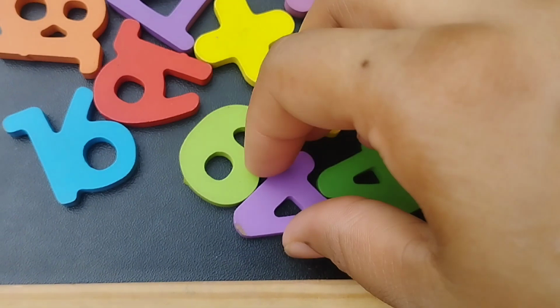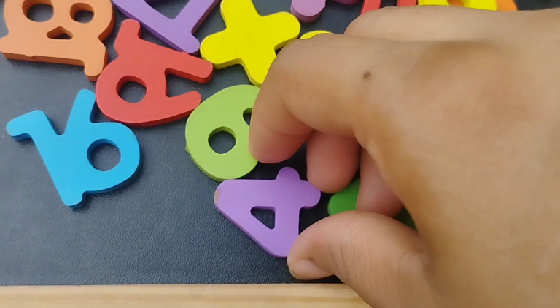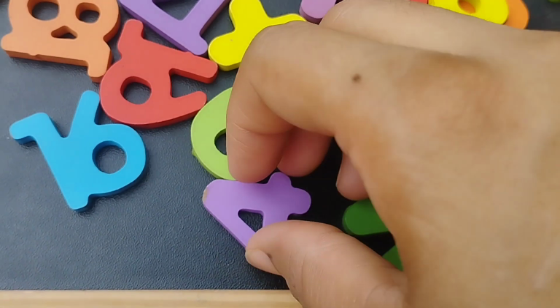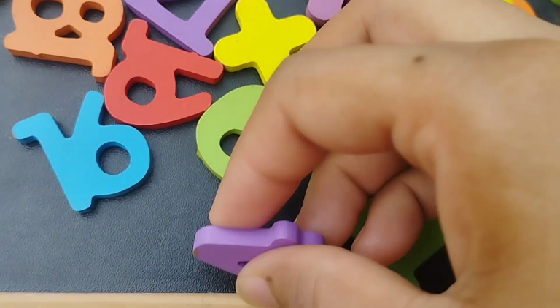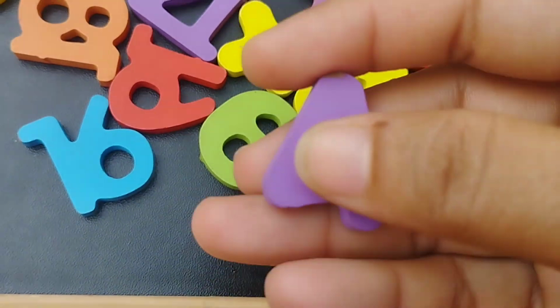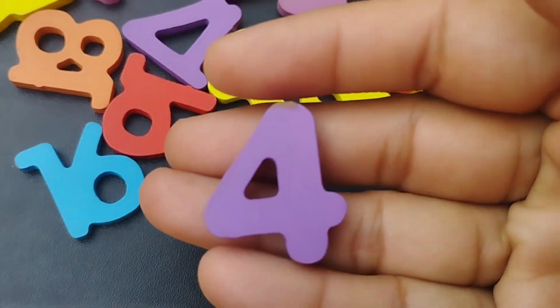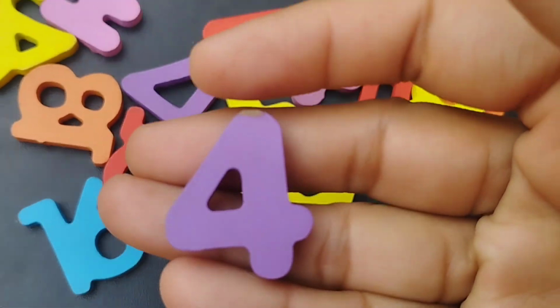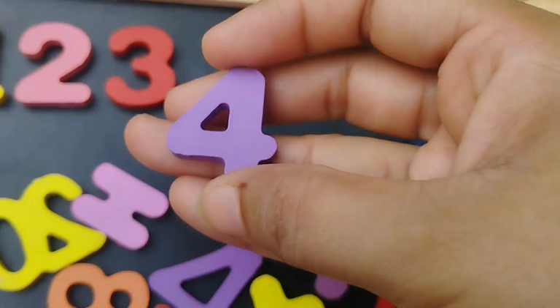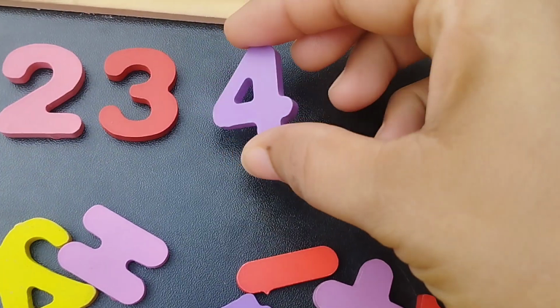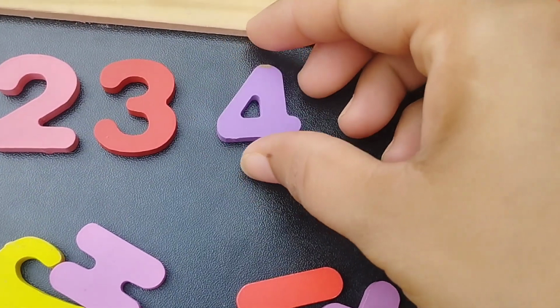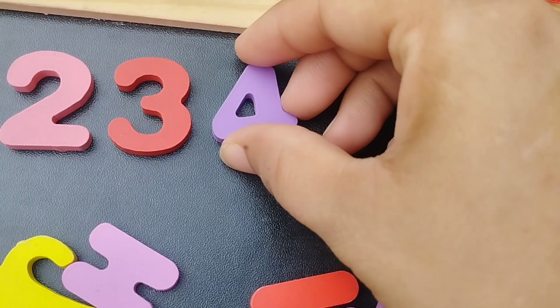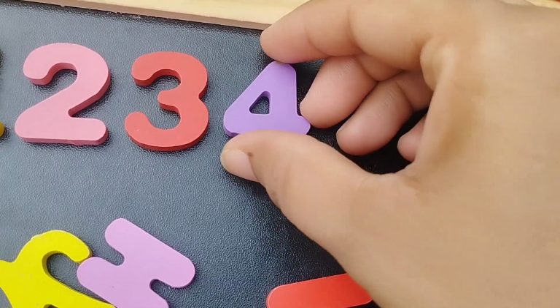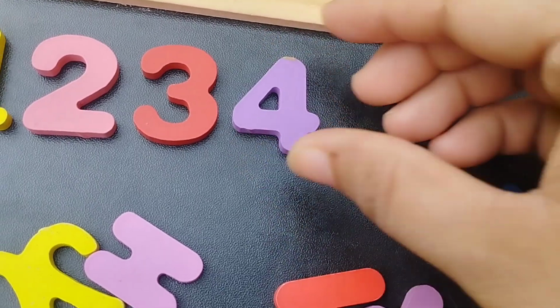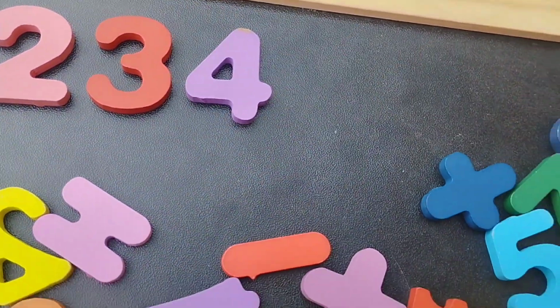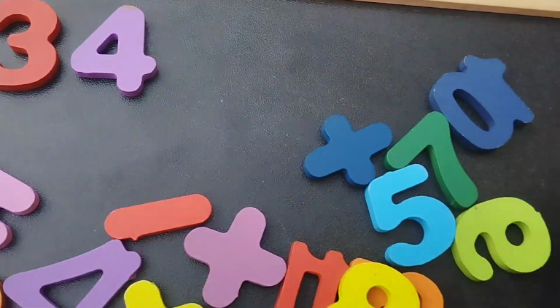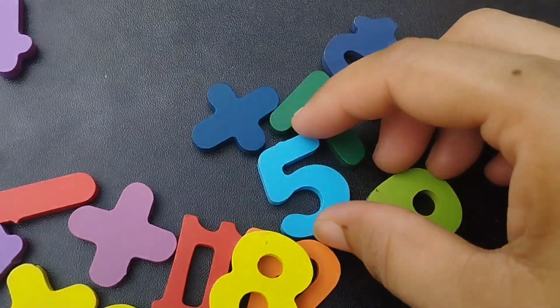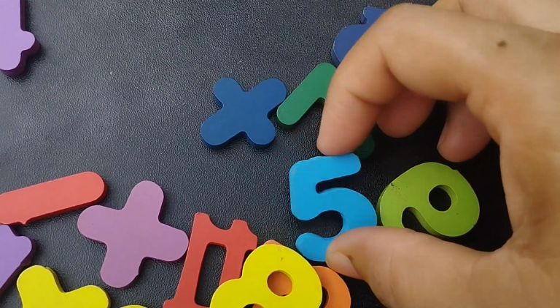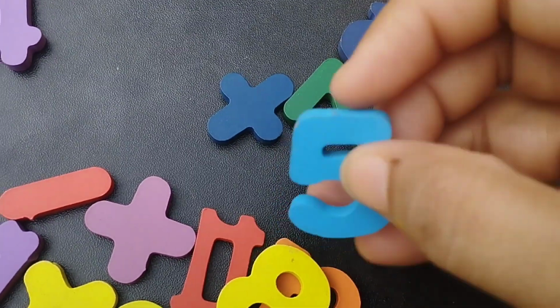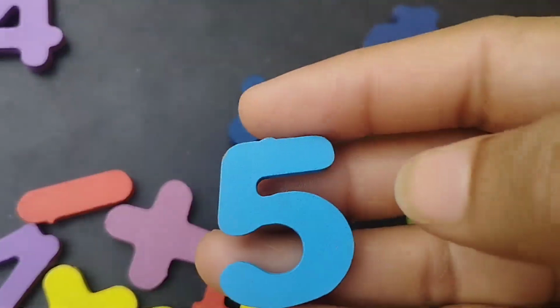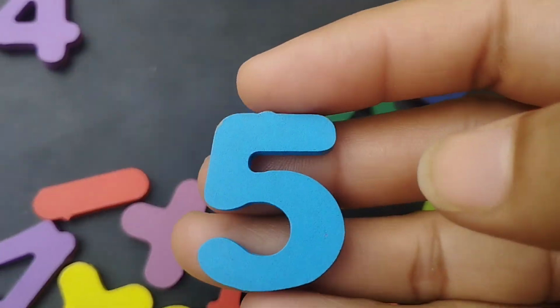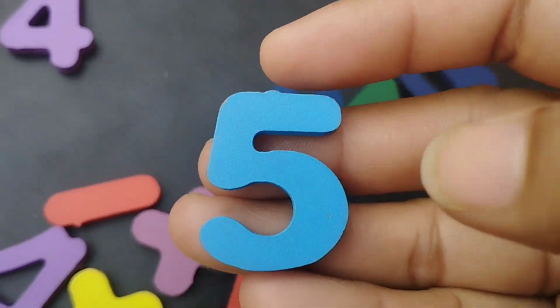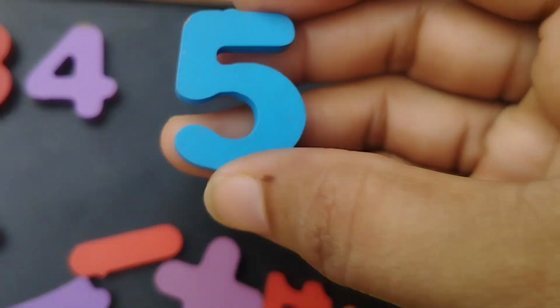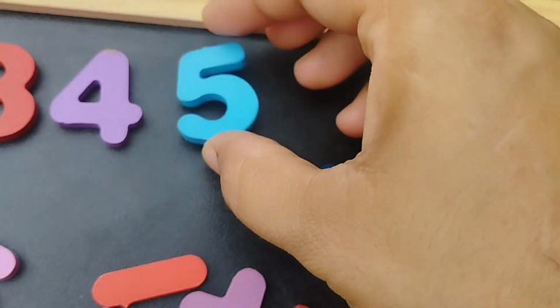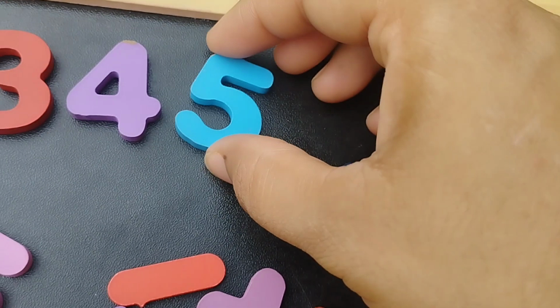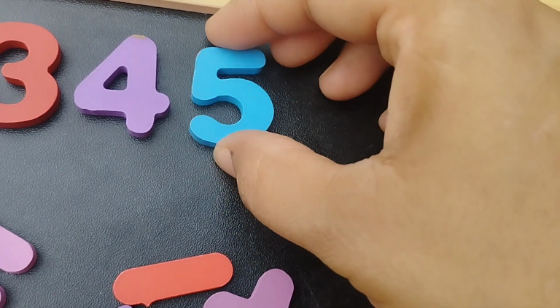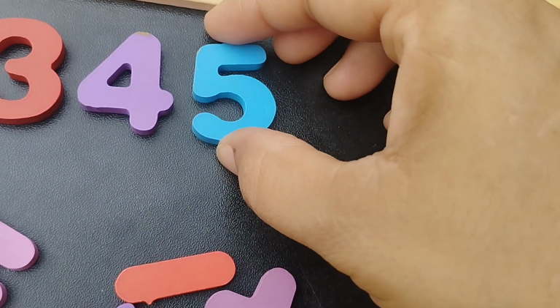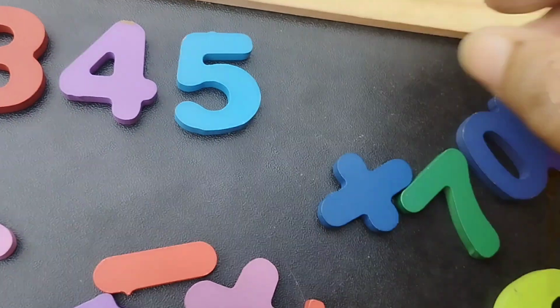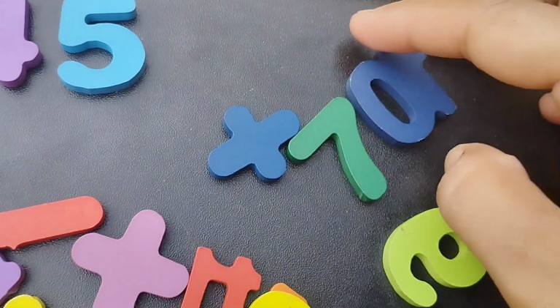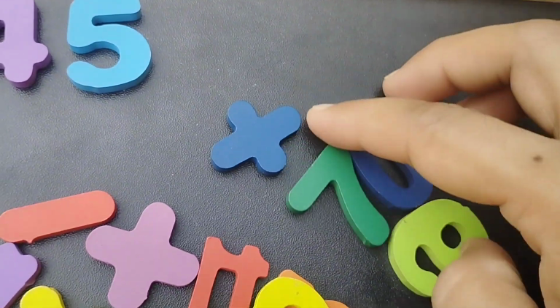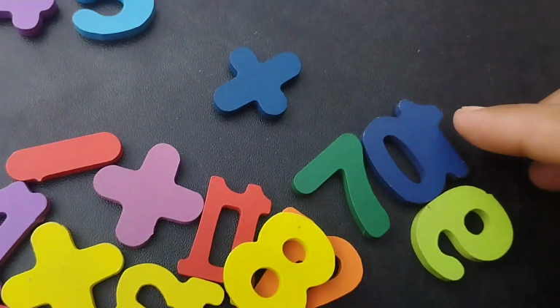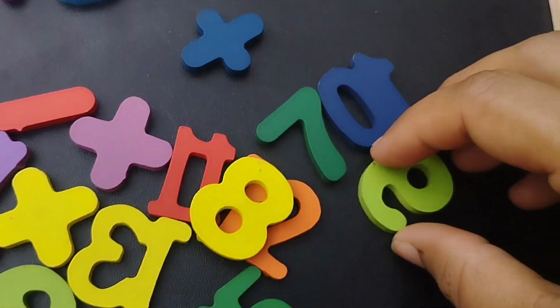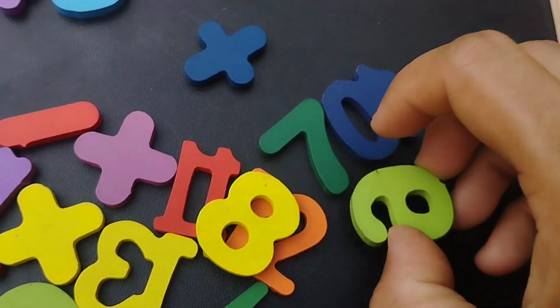The next number is 4. Number 4. The next number is number 5. This is number 5.